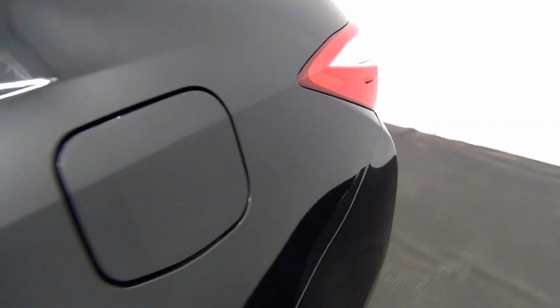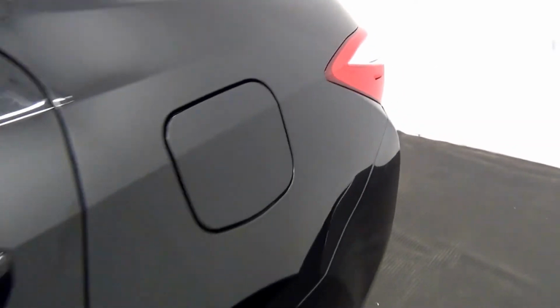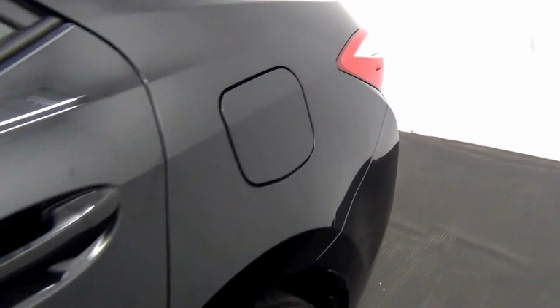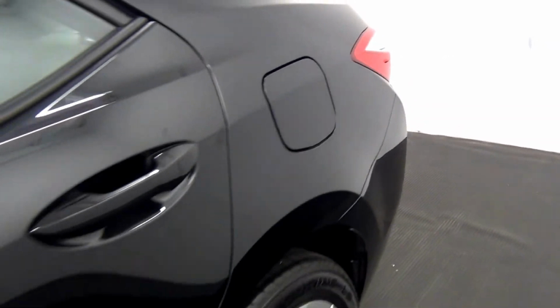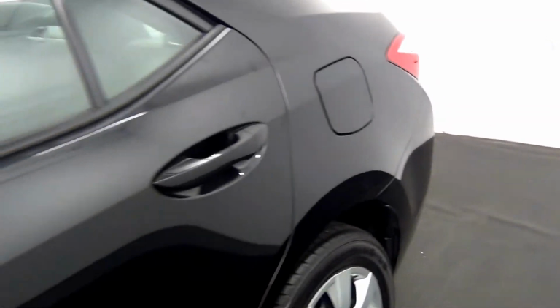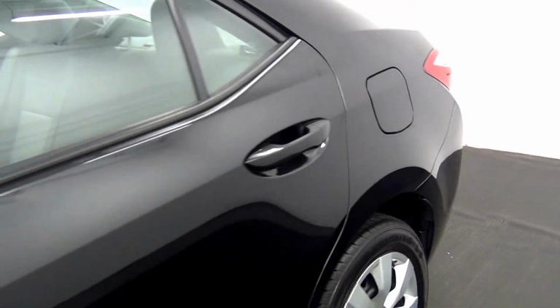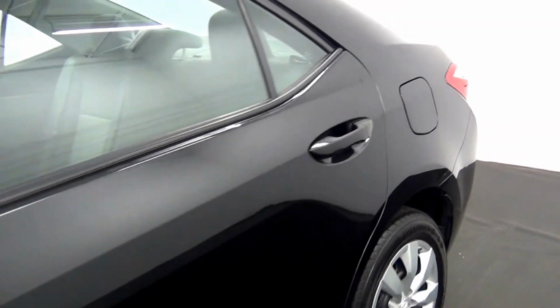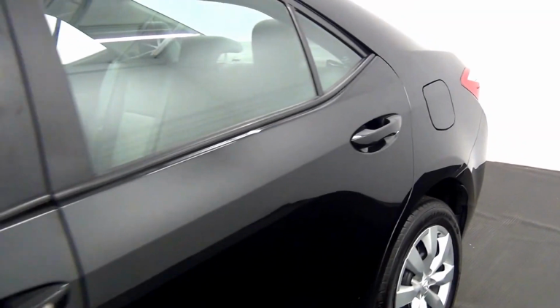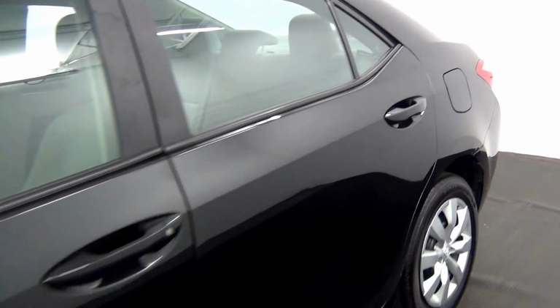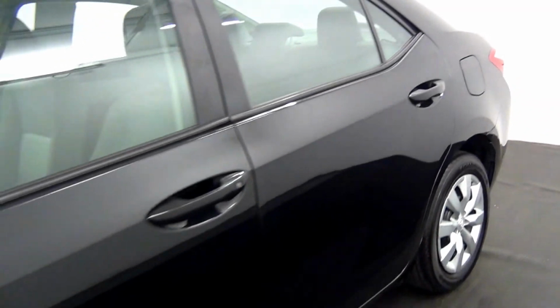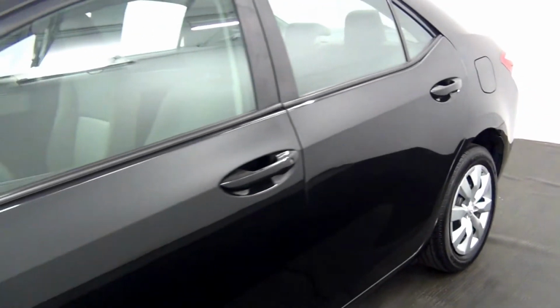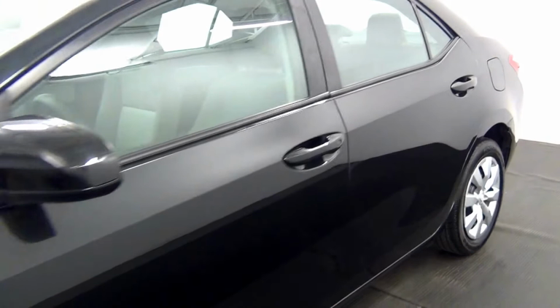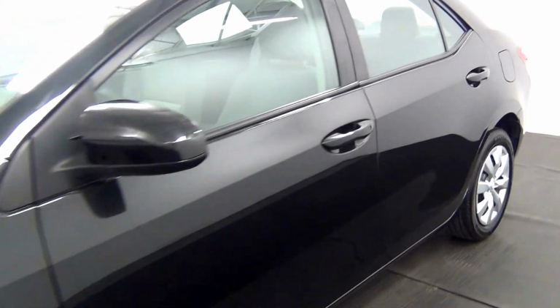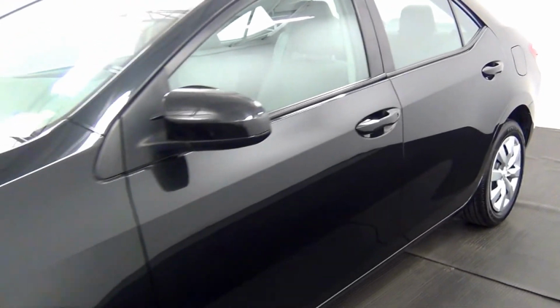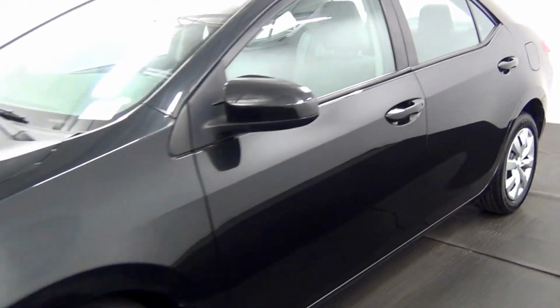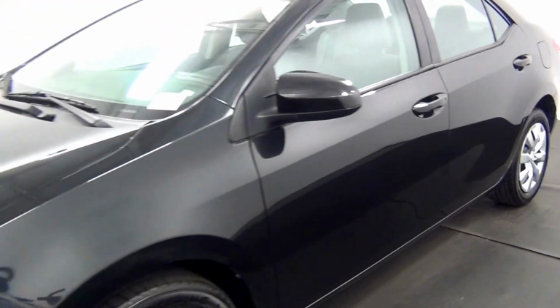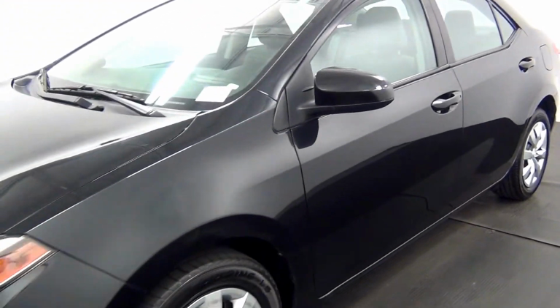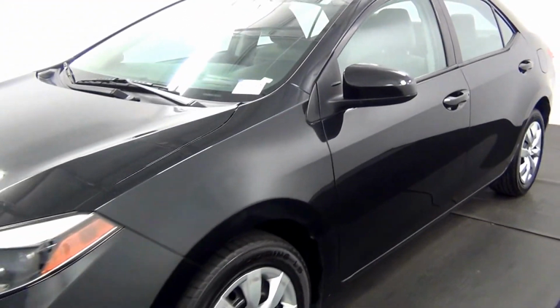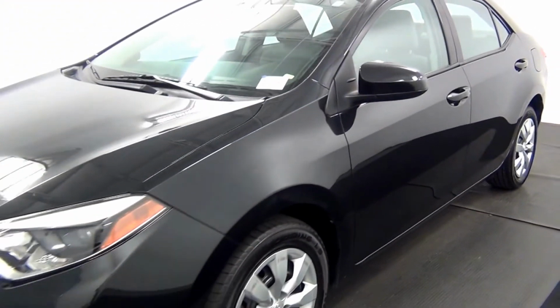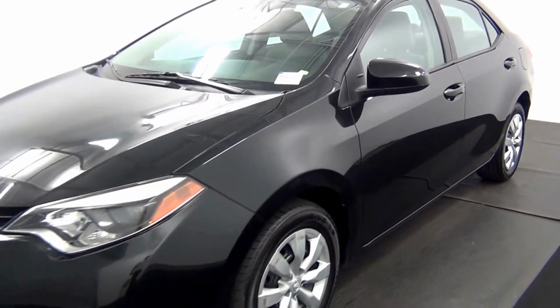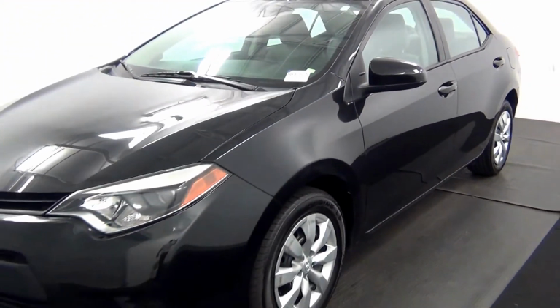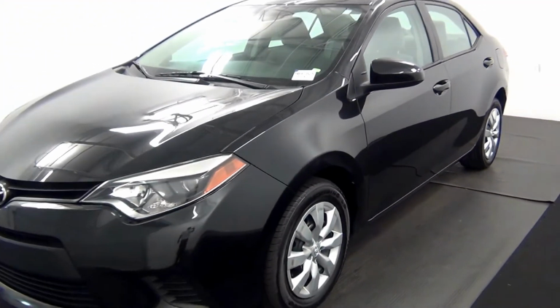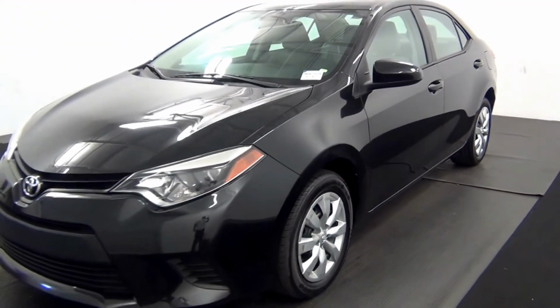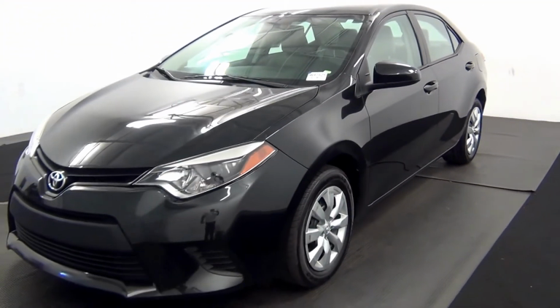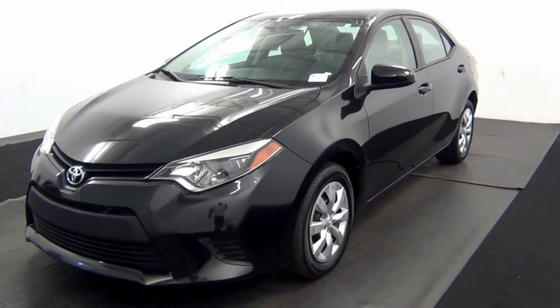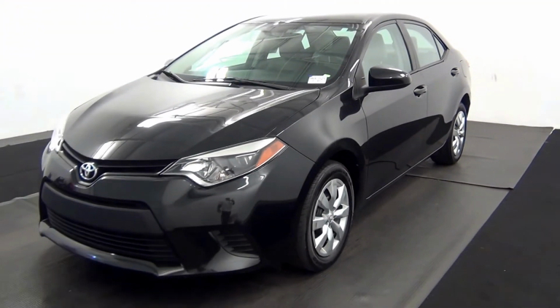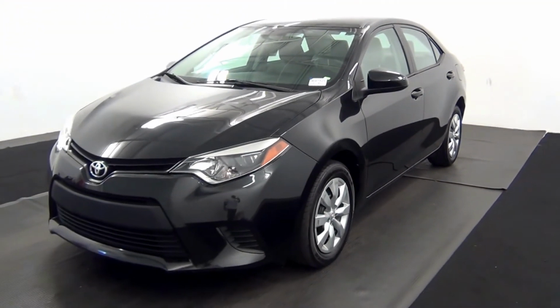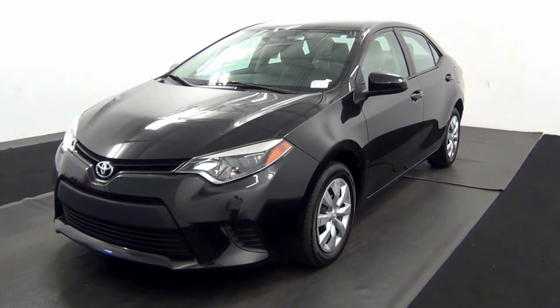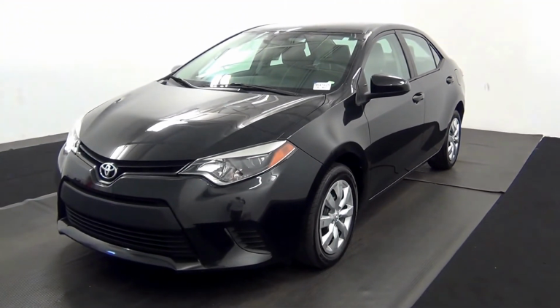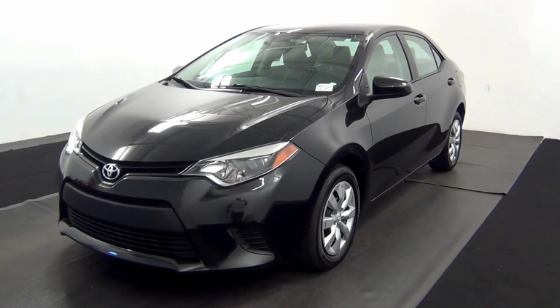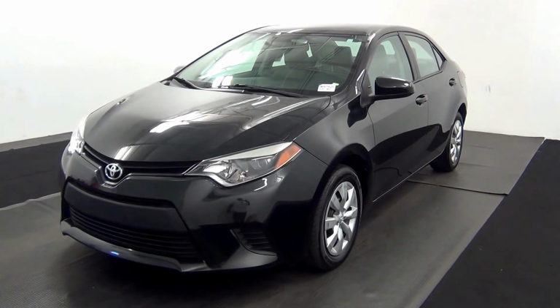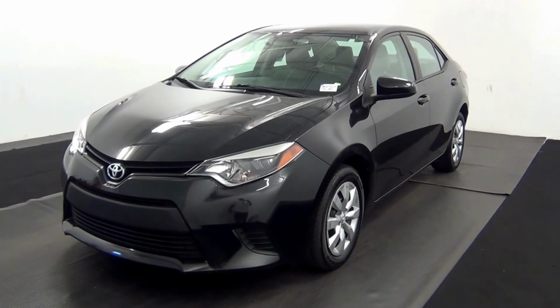Now we'll end the walk around the 2014 Toyota Corolla. Thank you for choosing Hennessy.